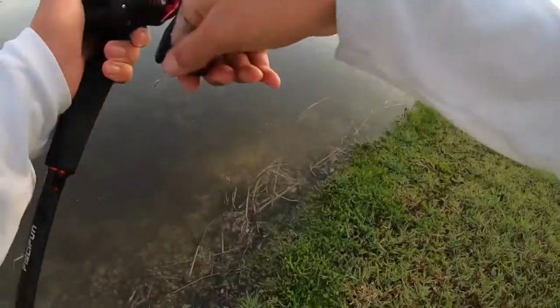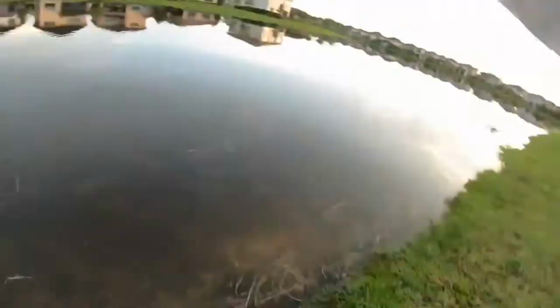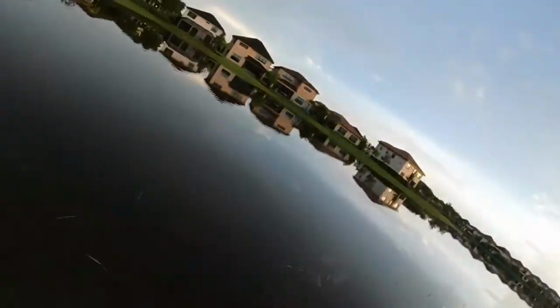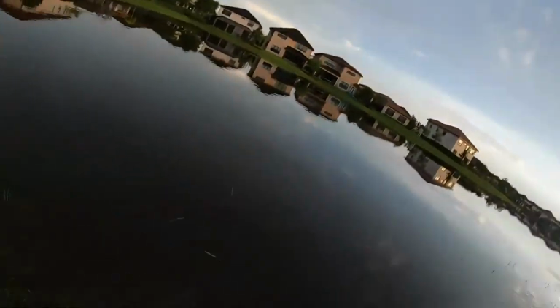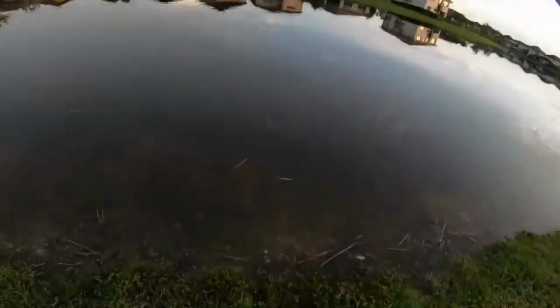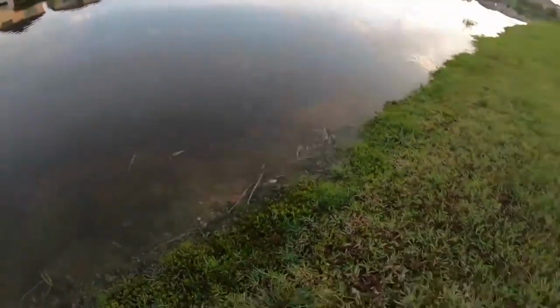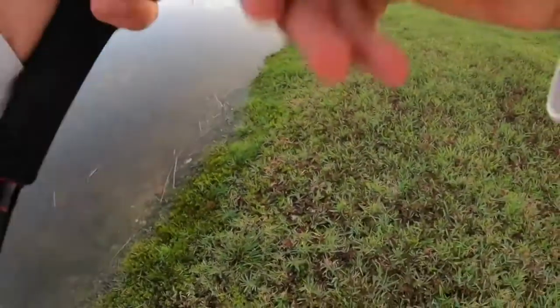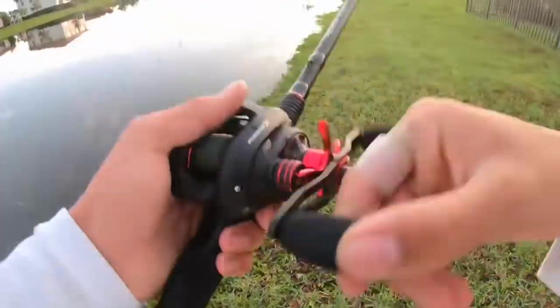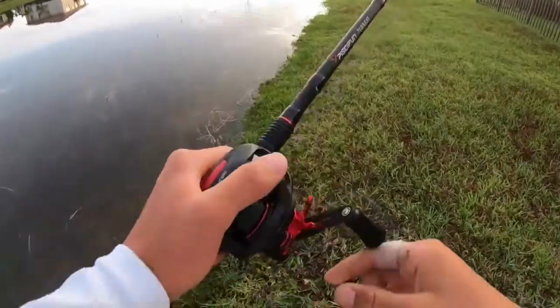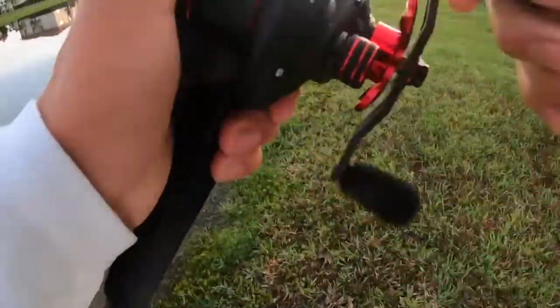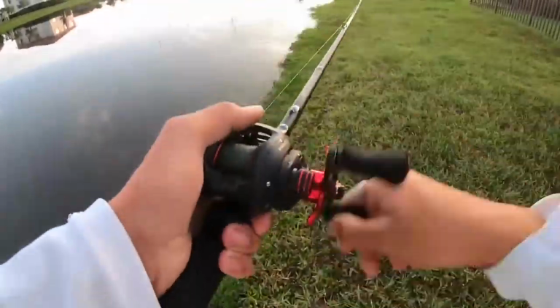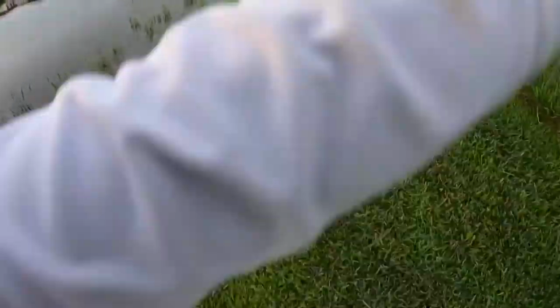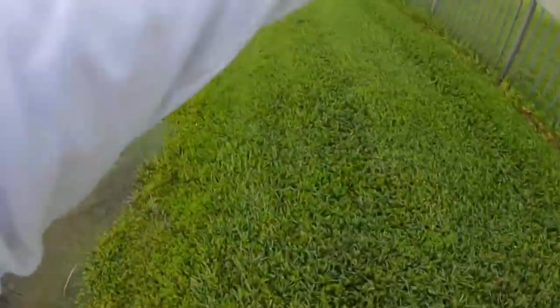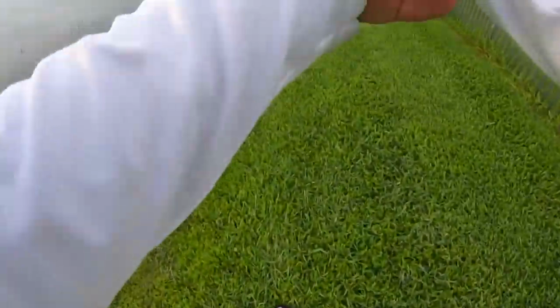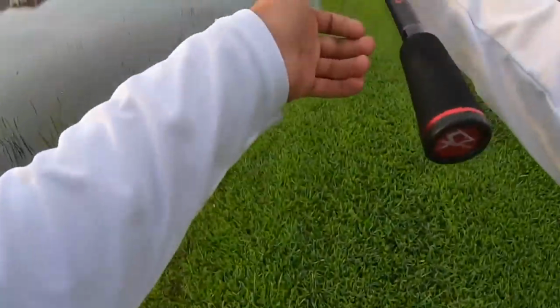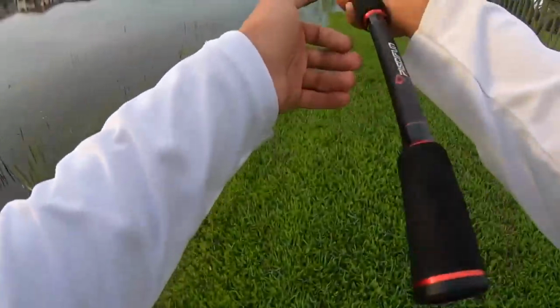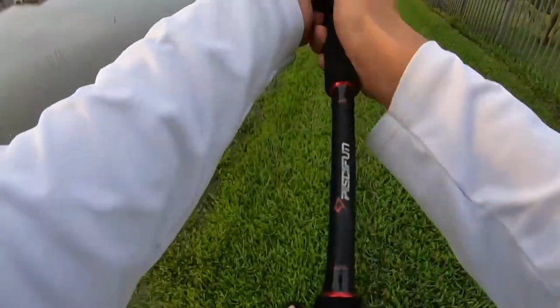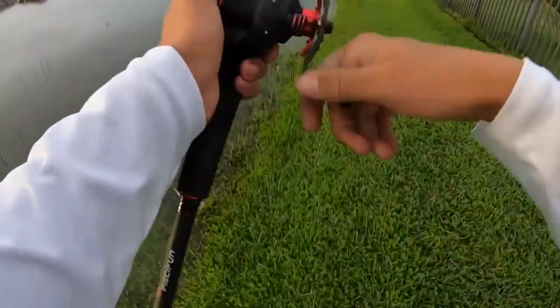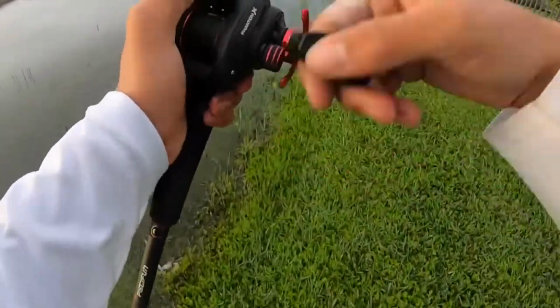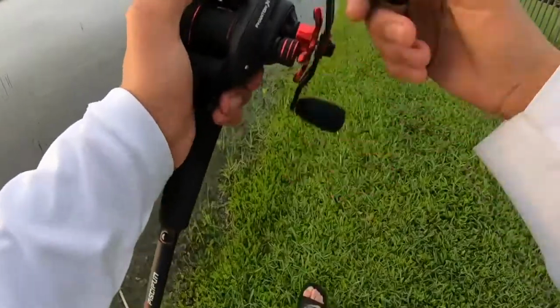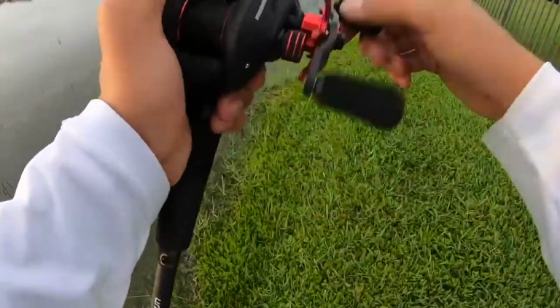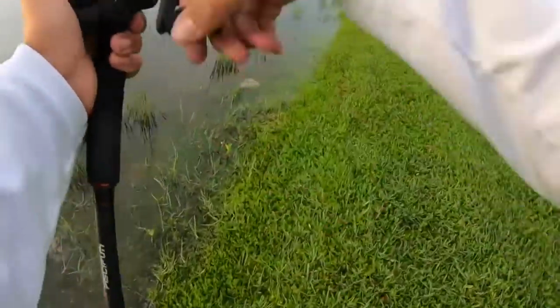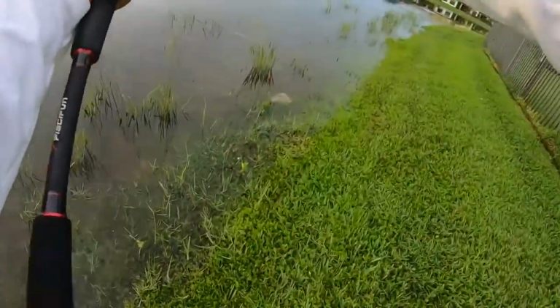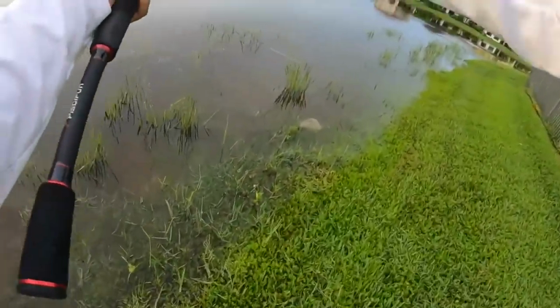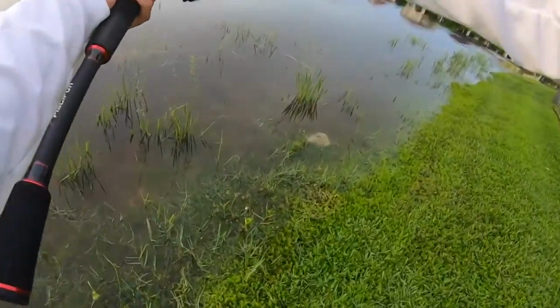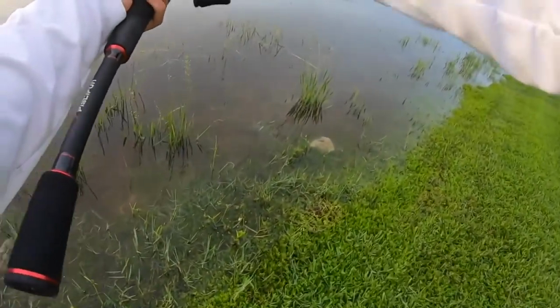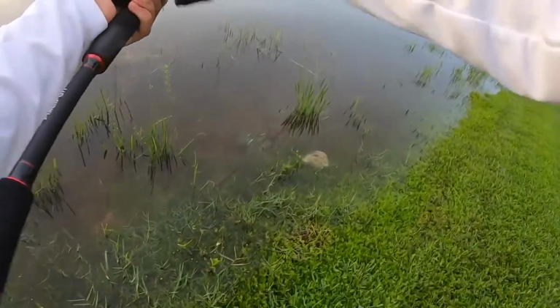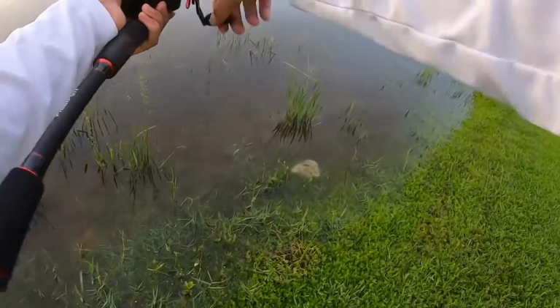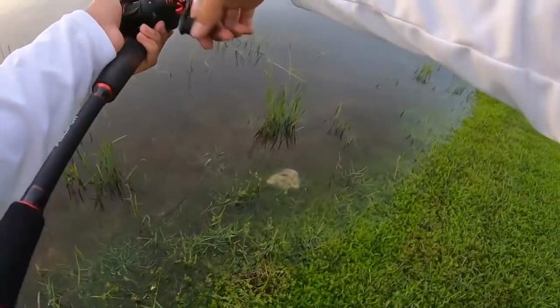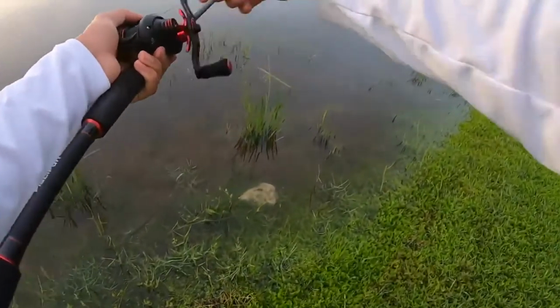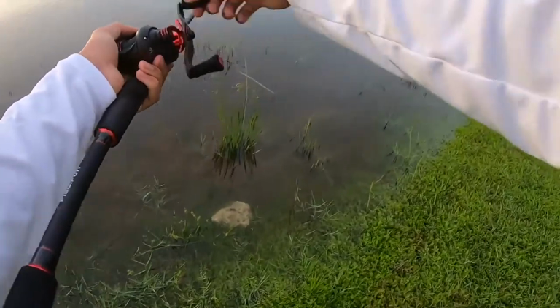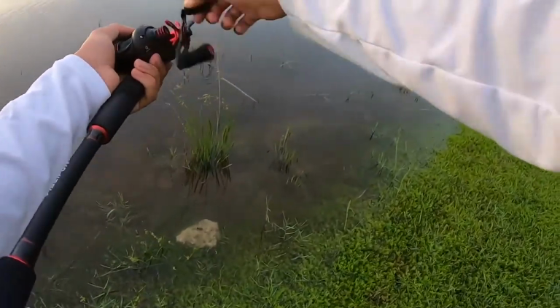Got him — I landed right on a fish and he crushed it. There's a fish right over here.